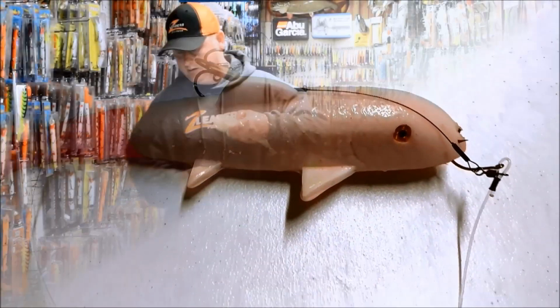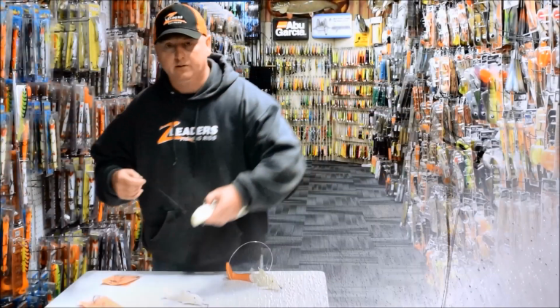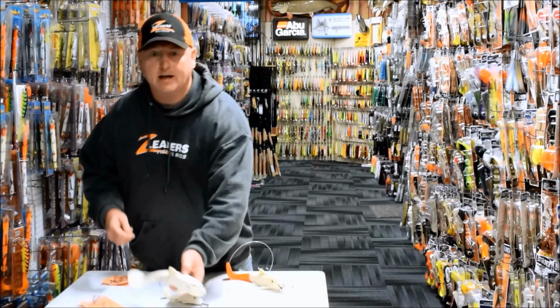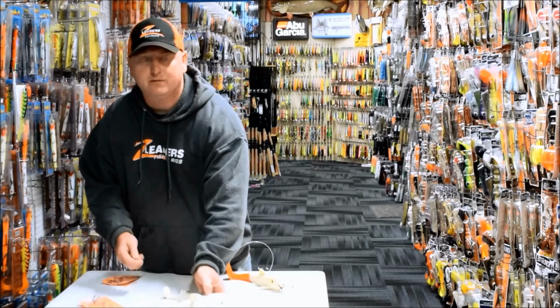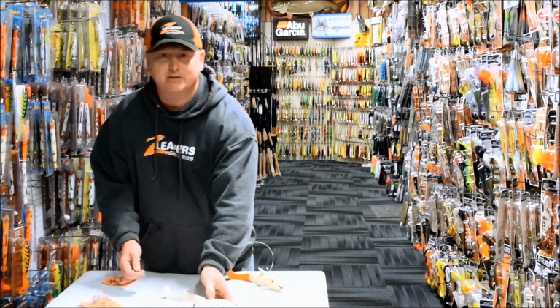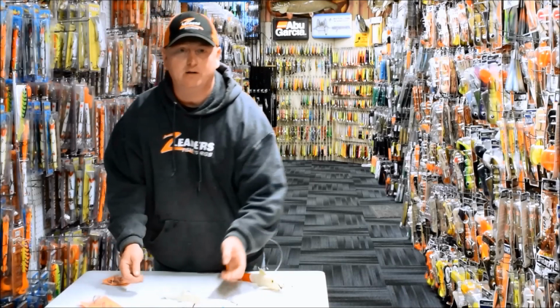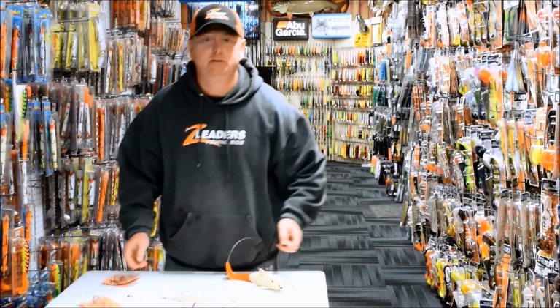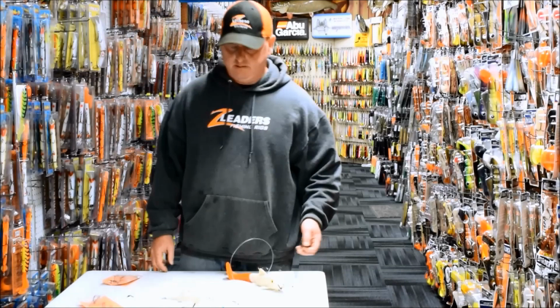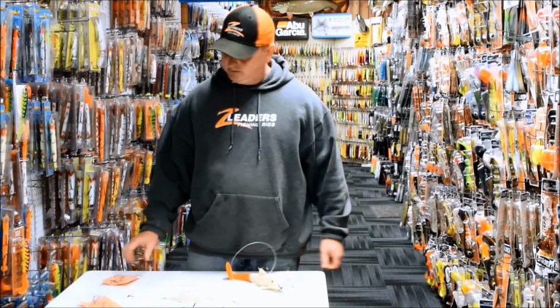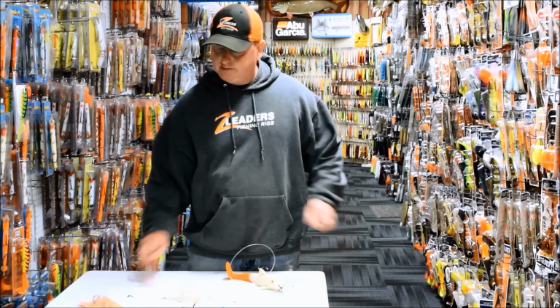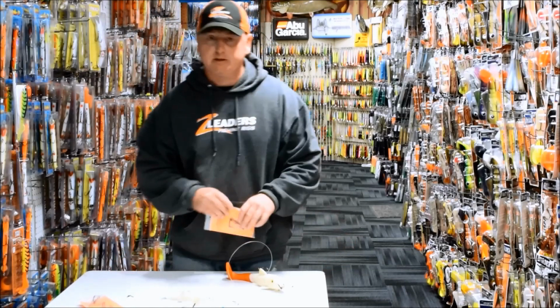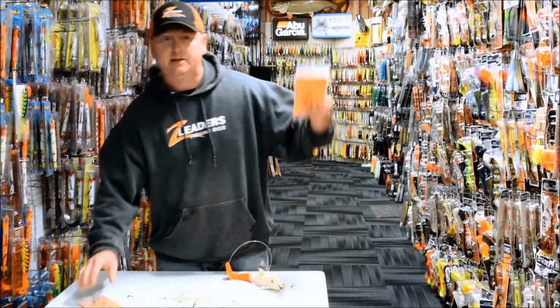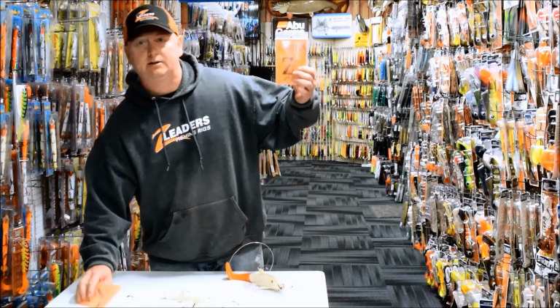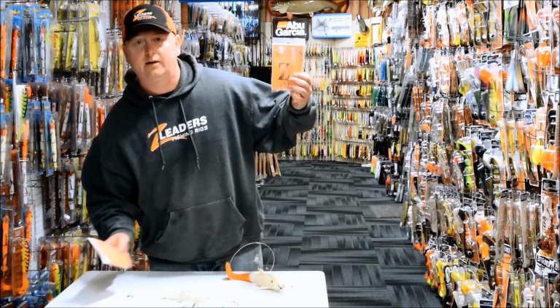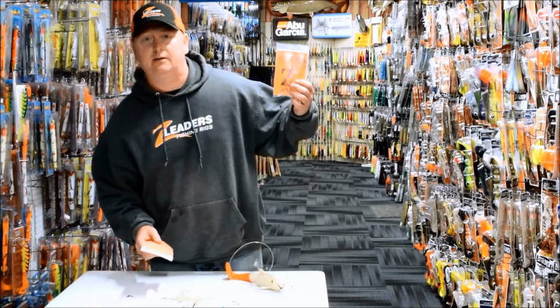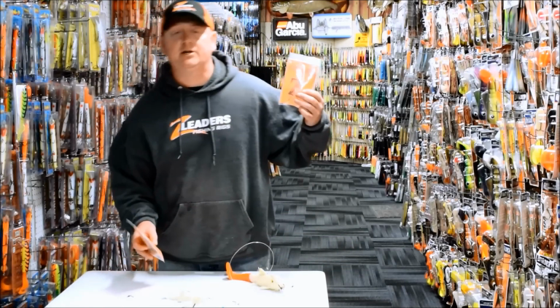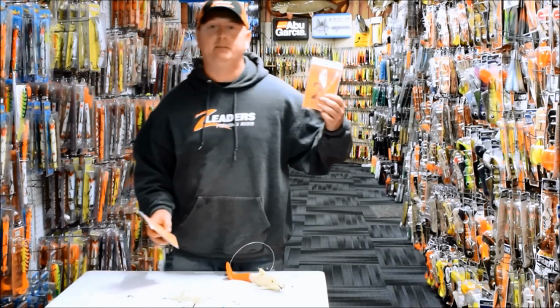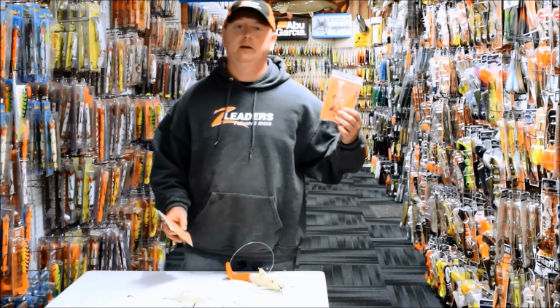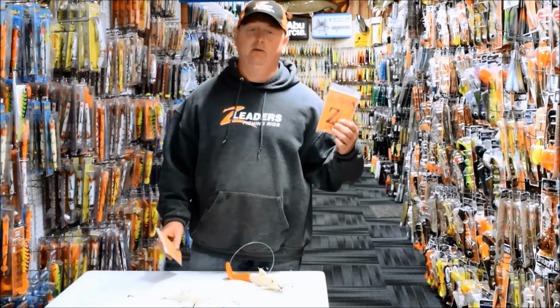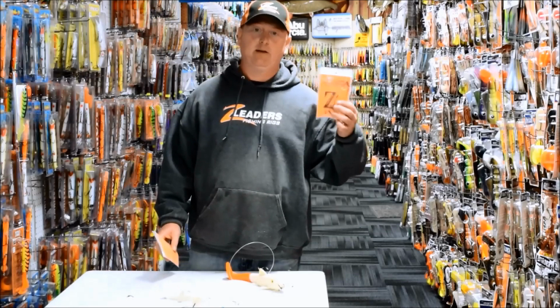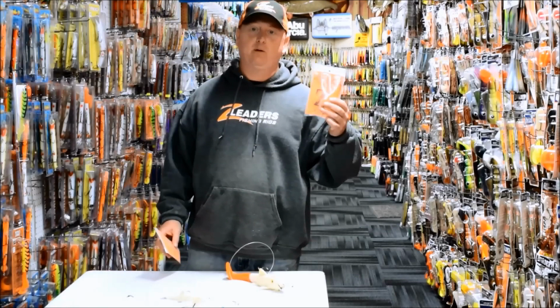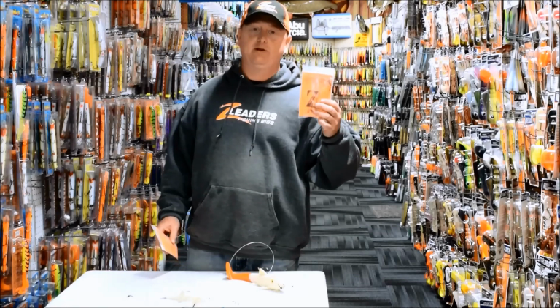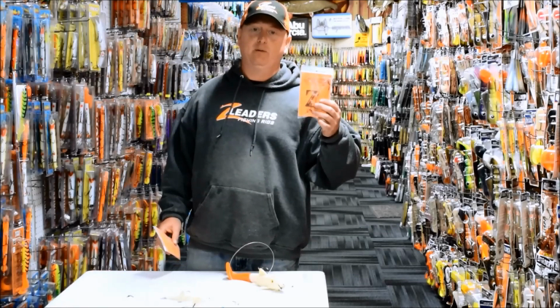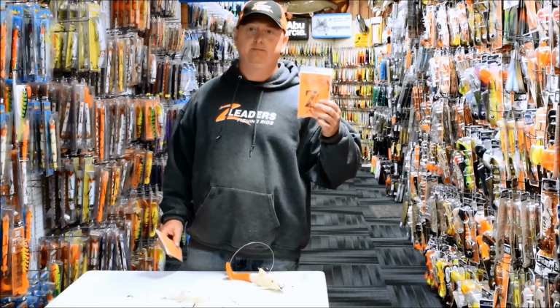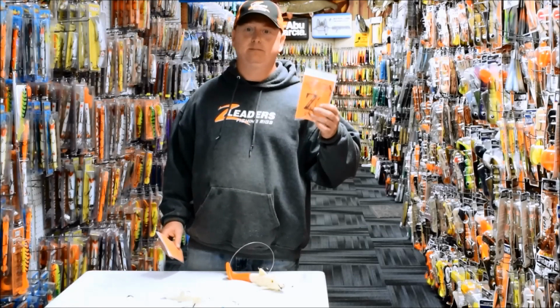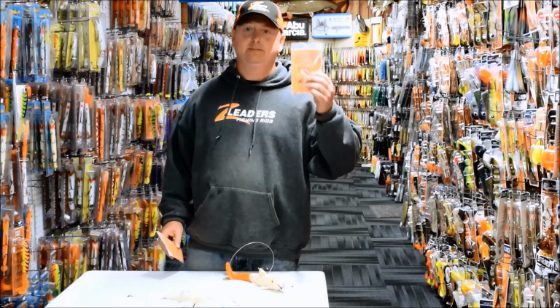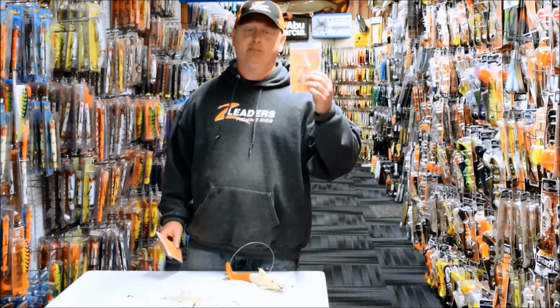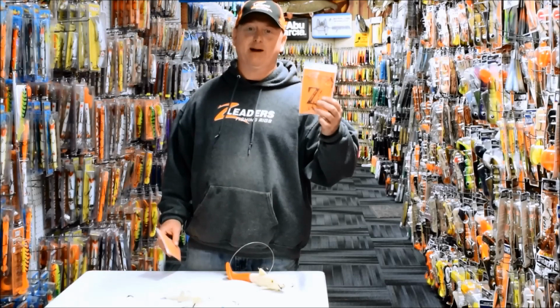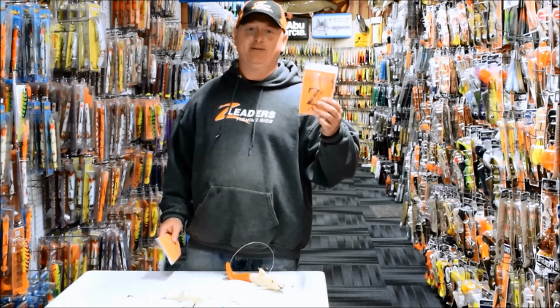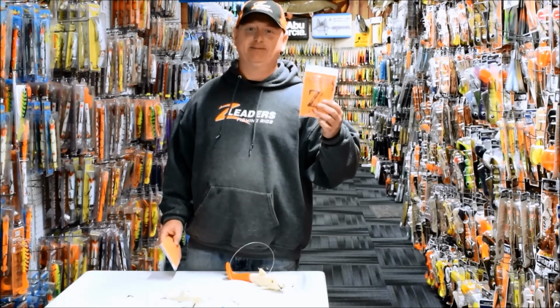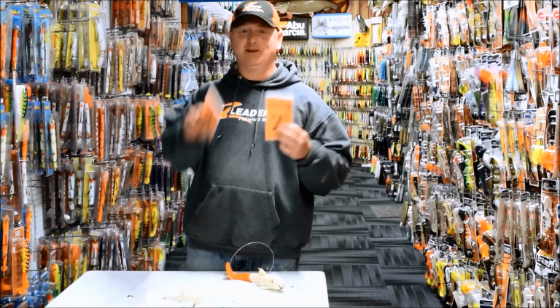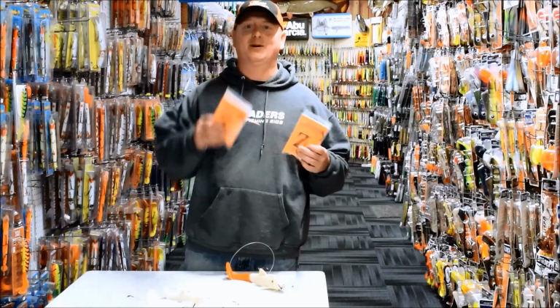So if you're looking to catch more fish this fall, get yourself some Z-Leader Sucker Rigs at the Muskie Shop. You'll definitely put more fish in your boat and put a smile on your face. Good luck this fall.